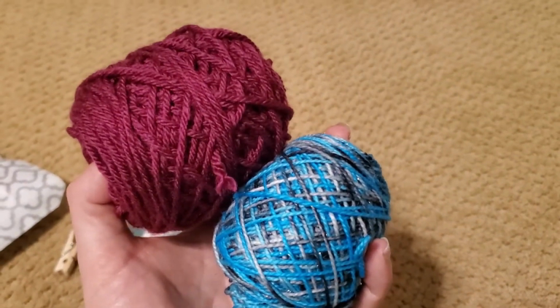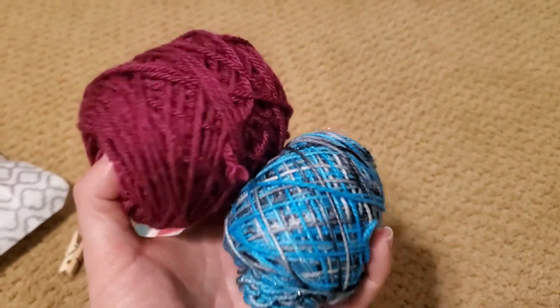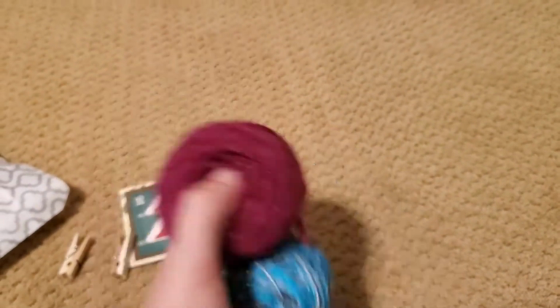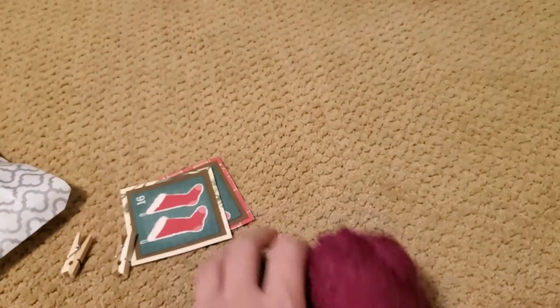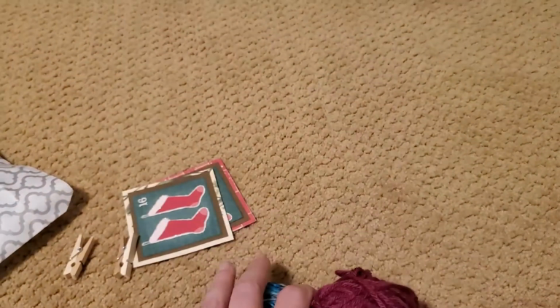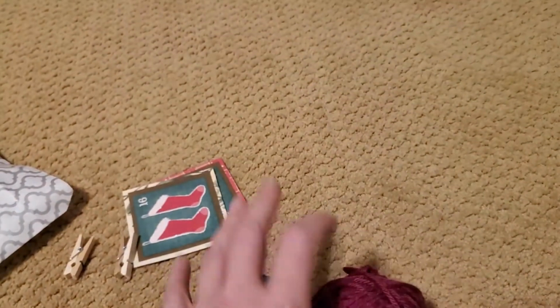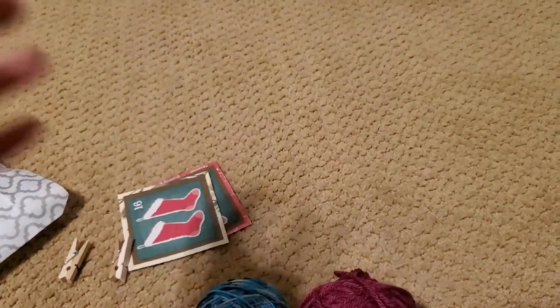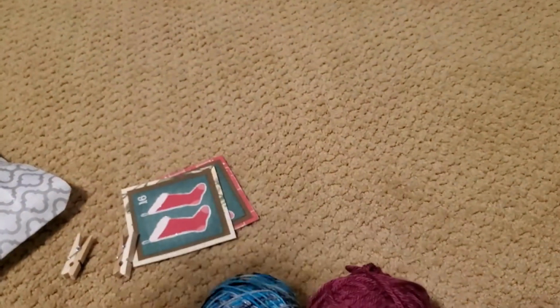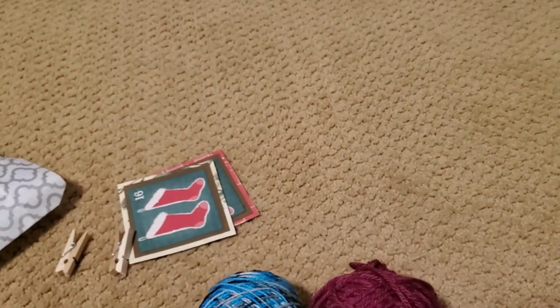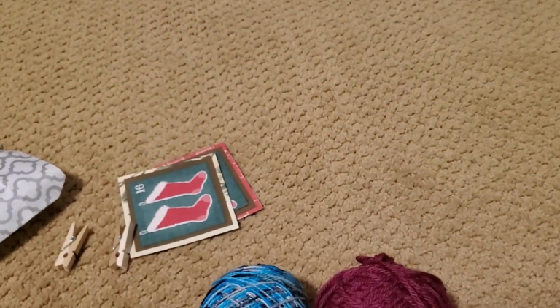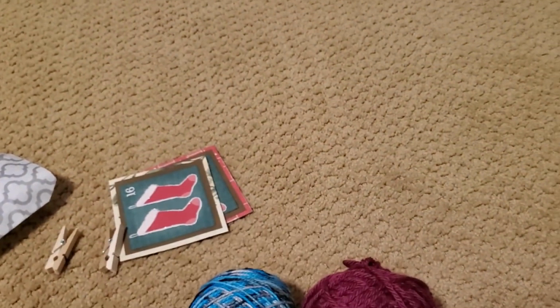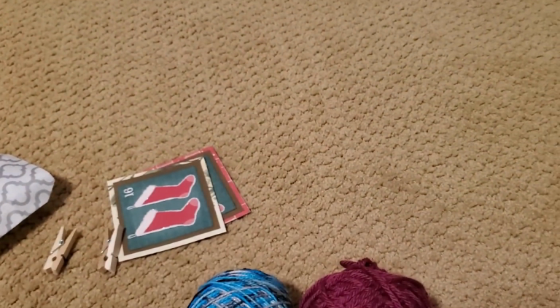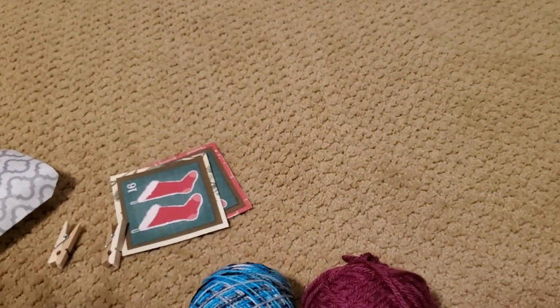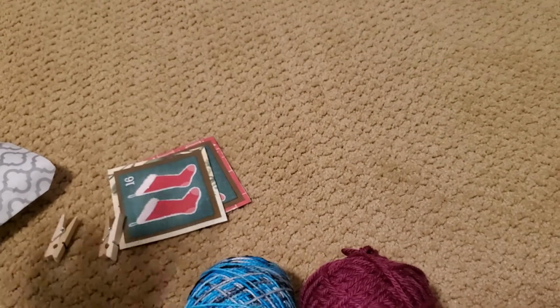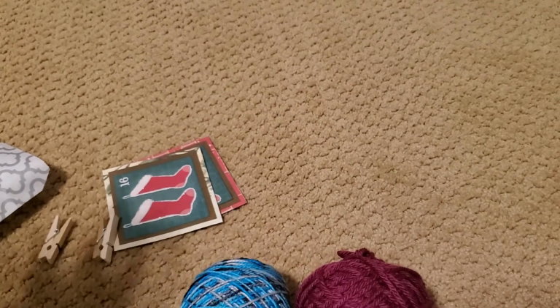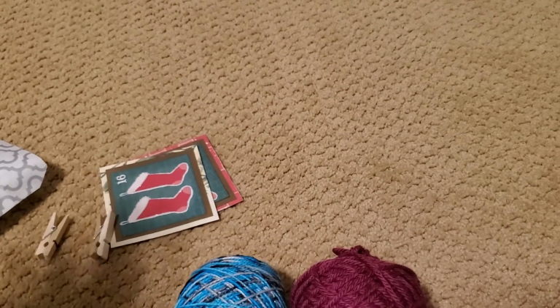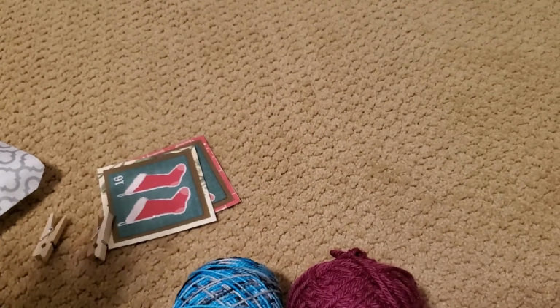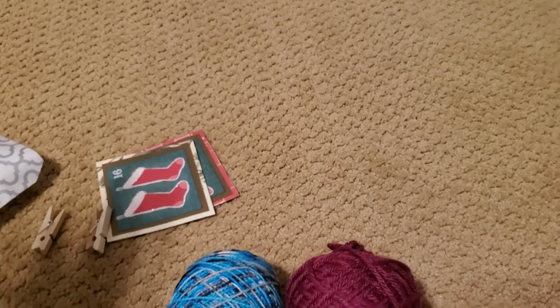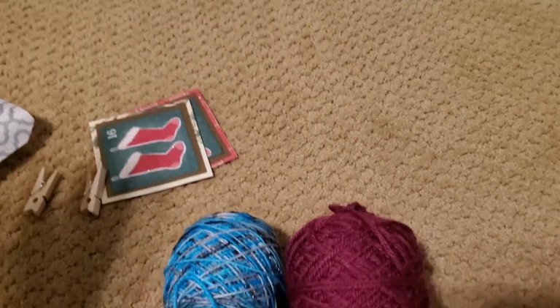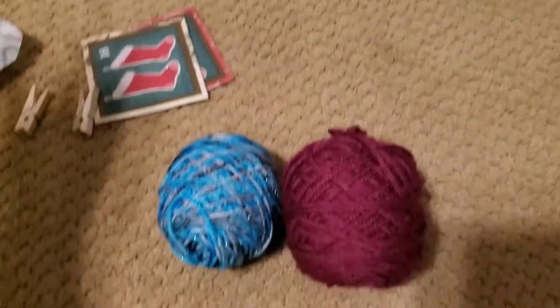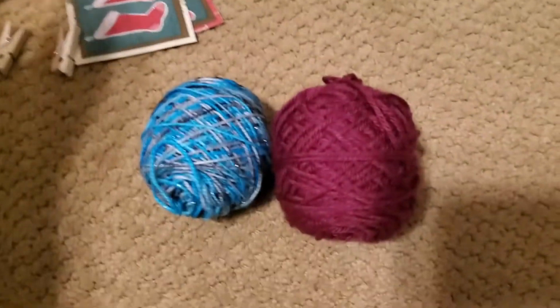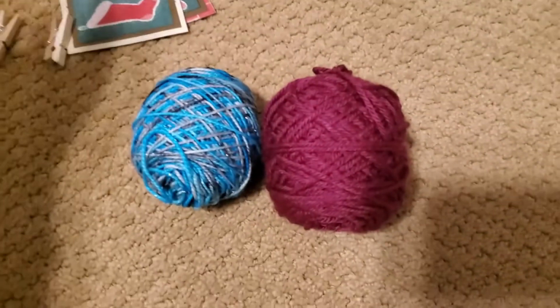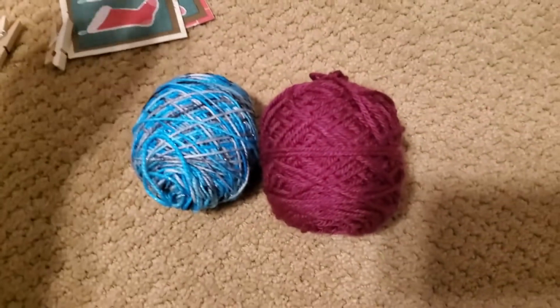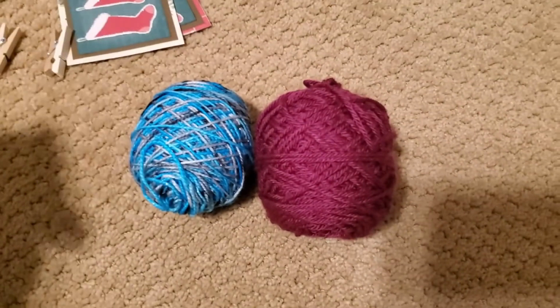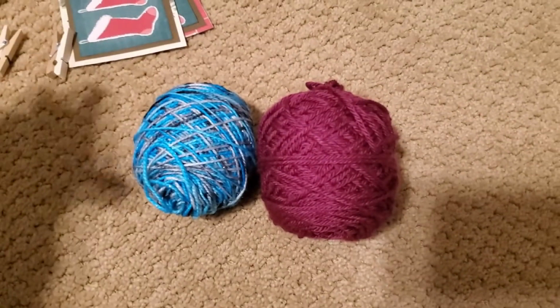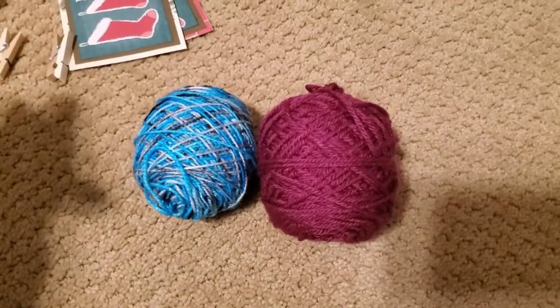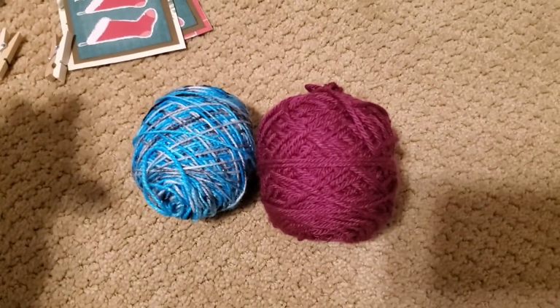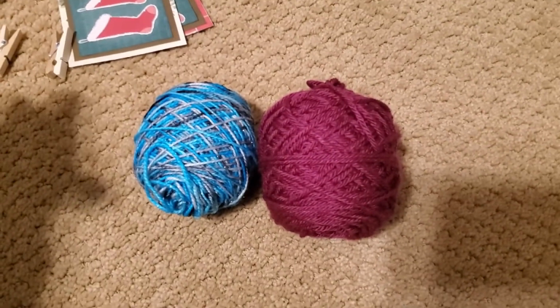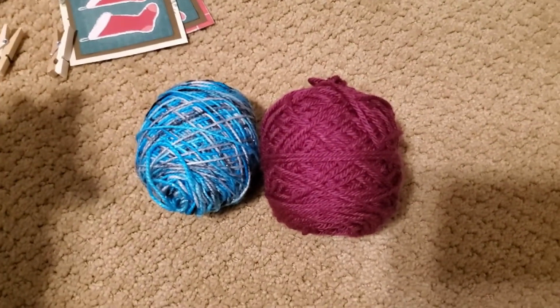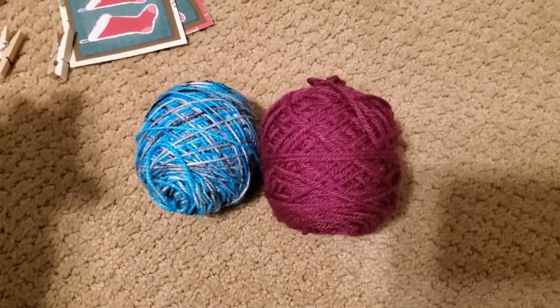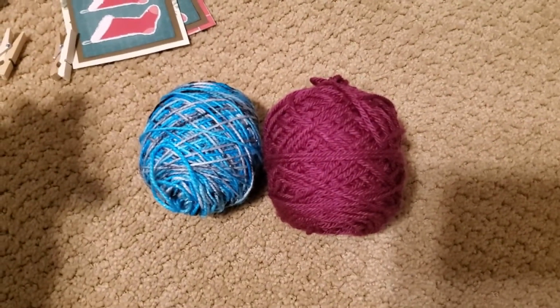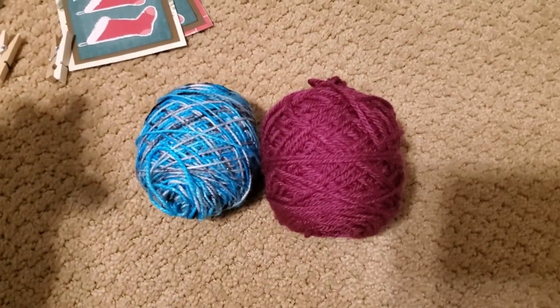Sorry, I'm like overly distracted. The cats are in there making all sorts of noises and I'm just dreading going in there and seeing what they're destroying this time.